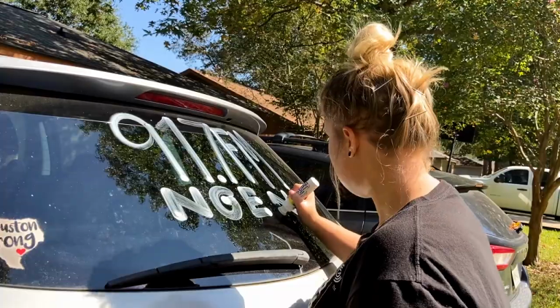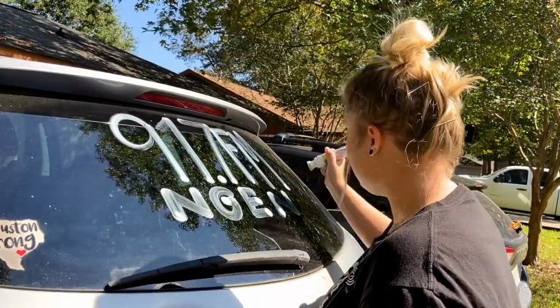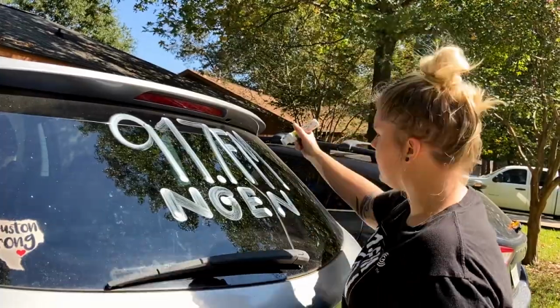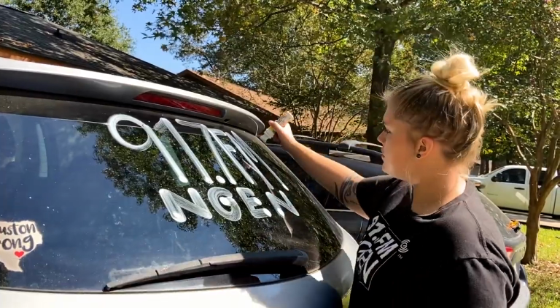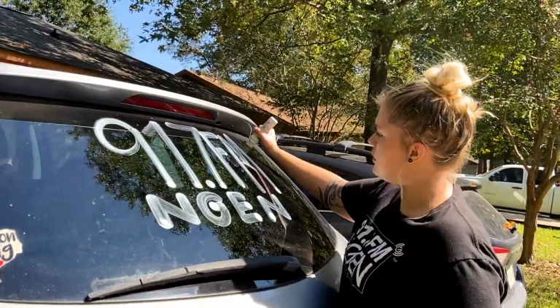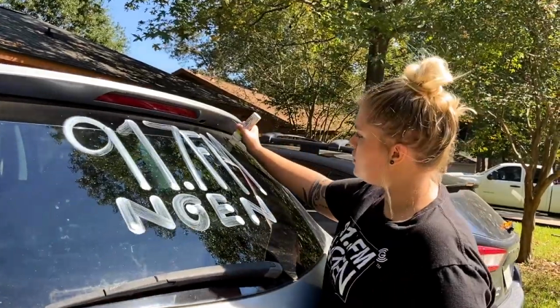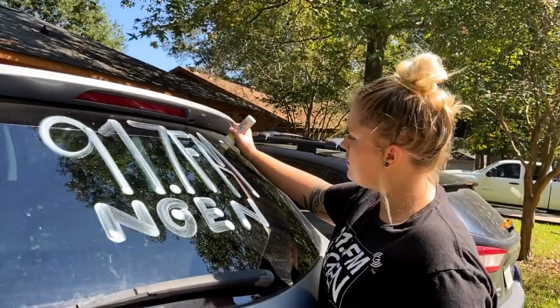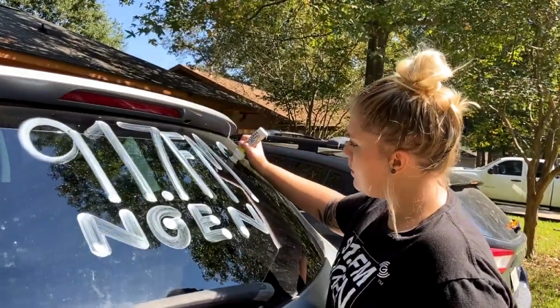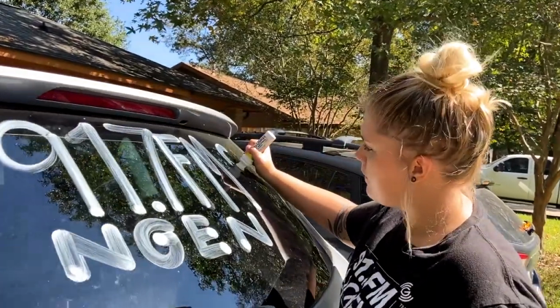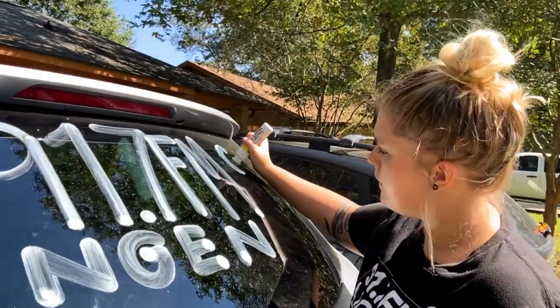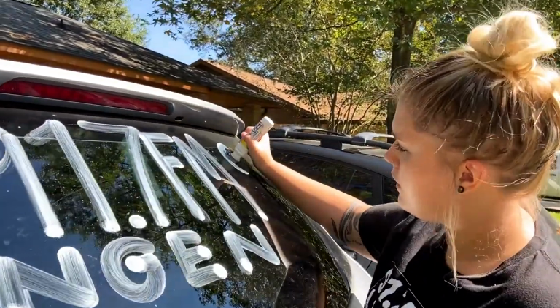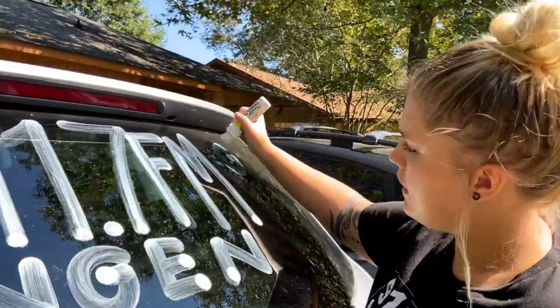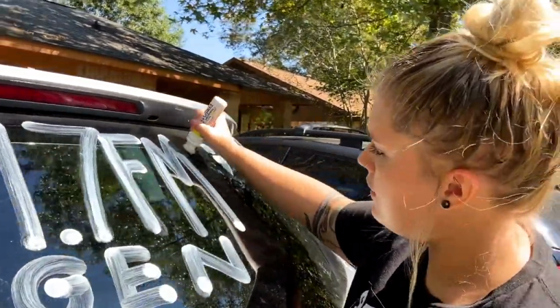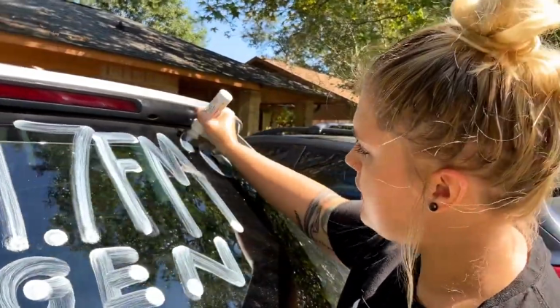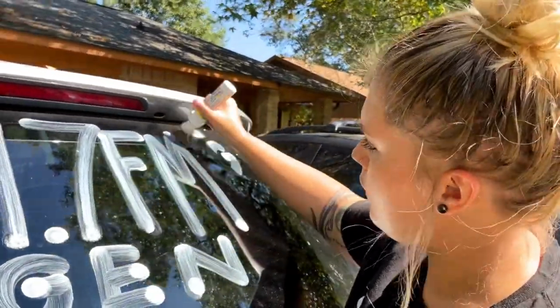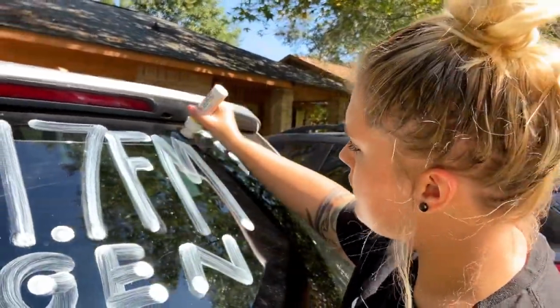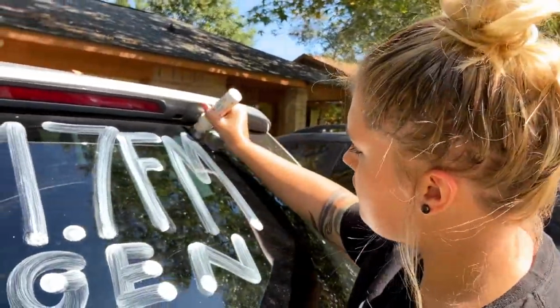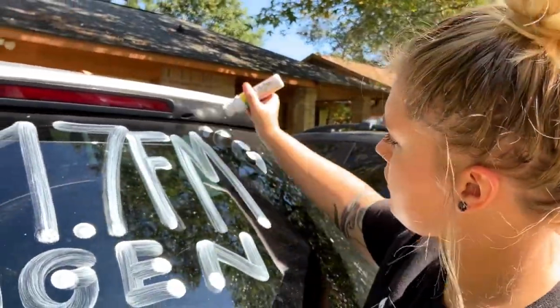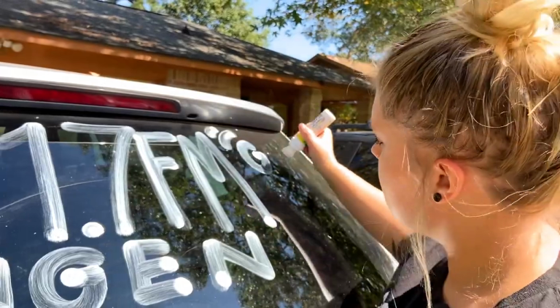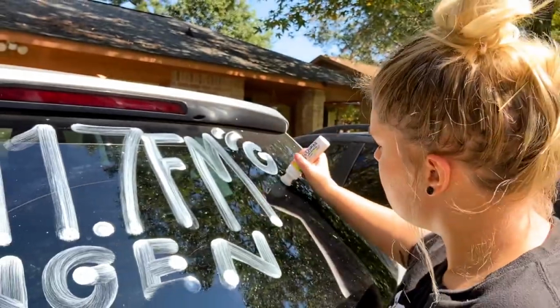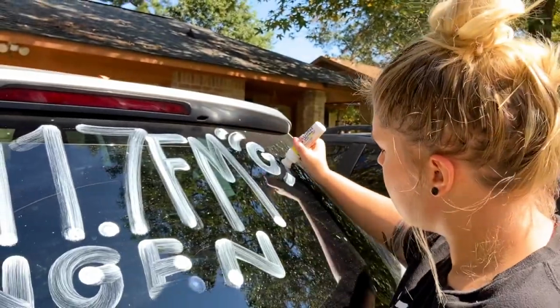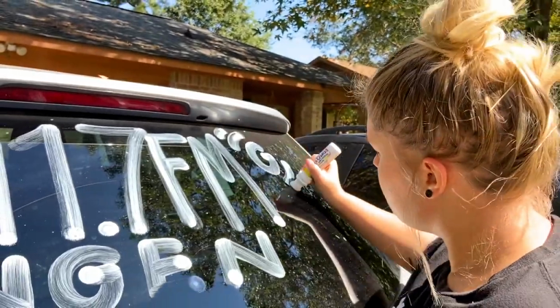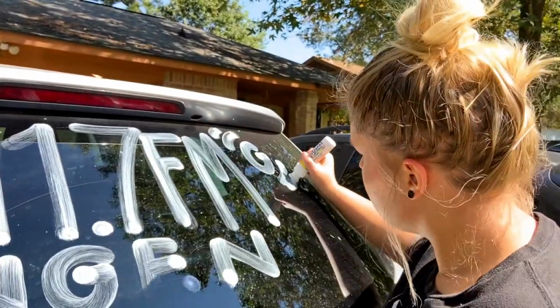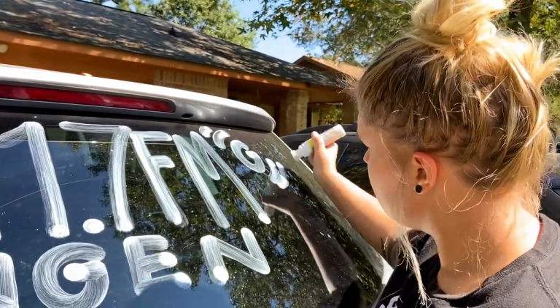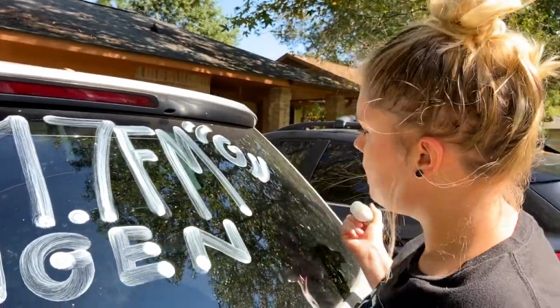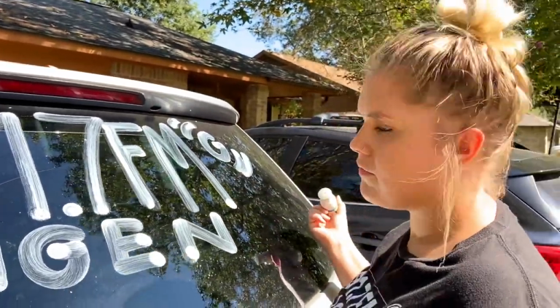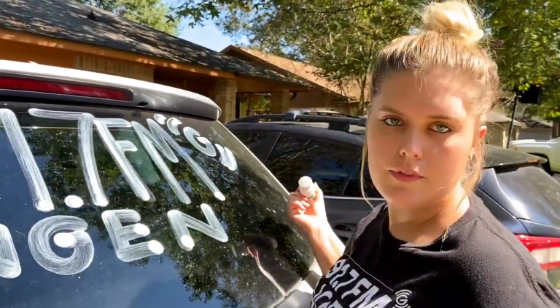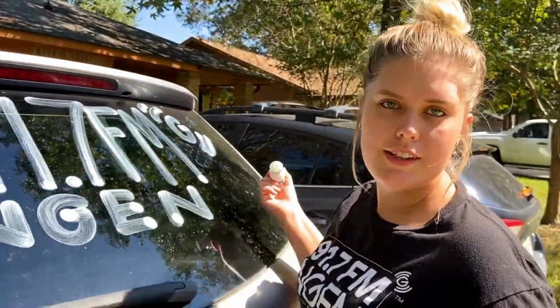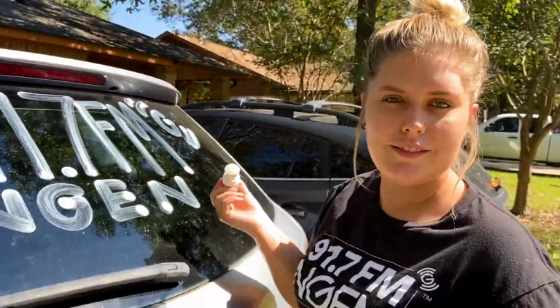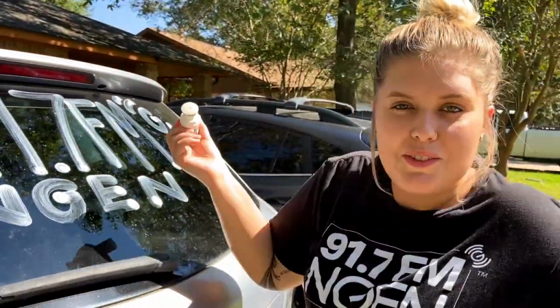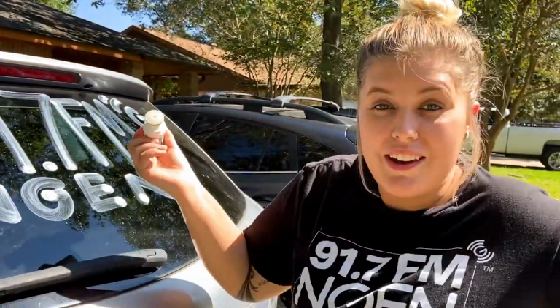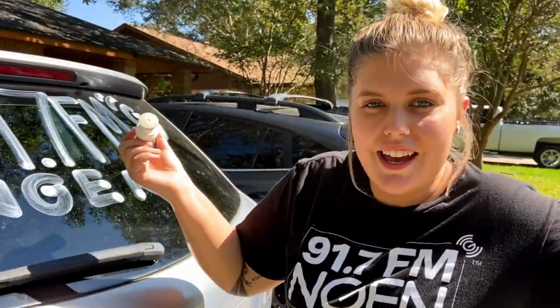The last thing is to do a little G at the top and then the sound waves. That's it — your ride is tagged!